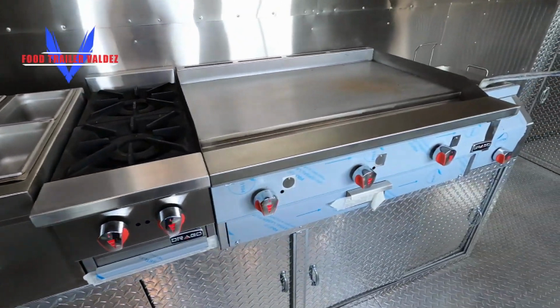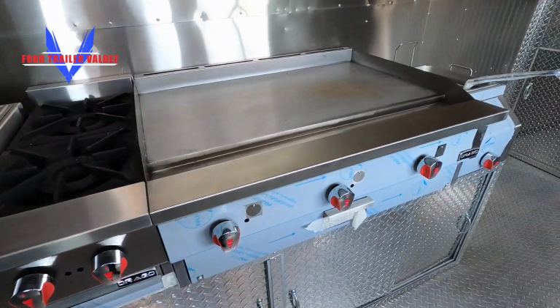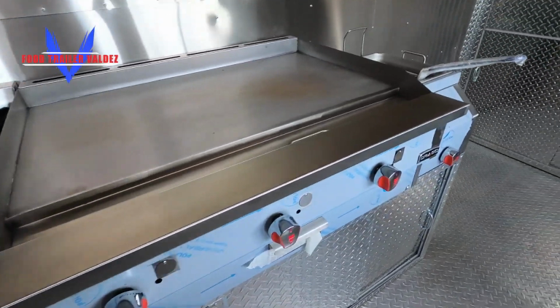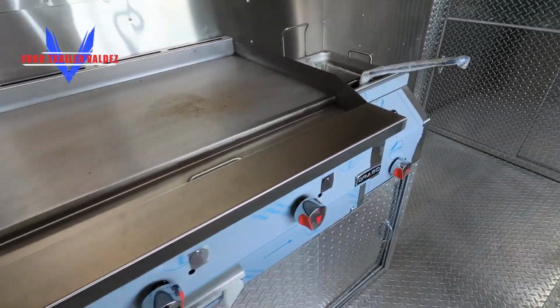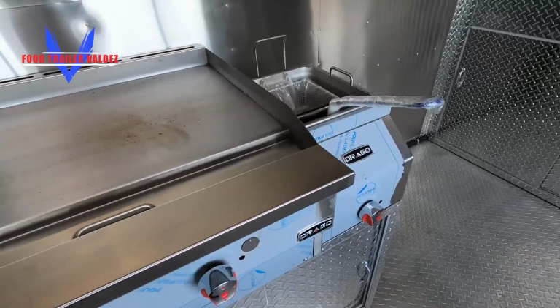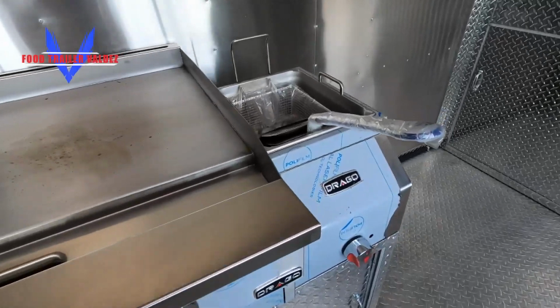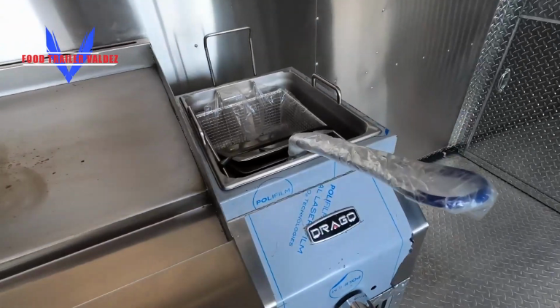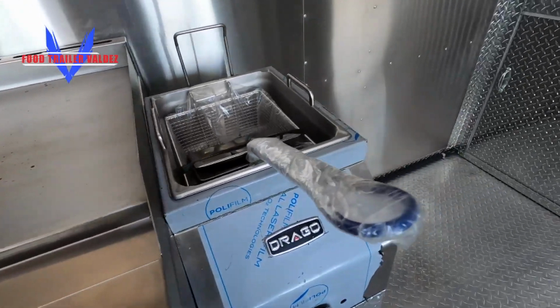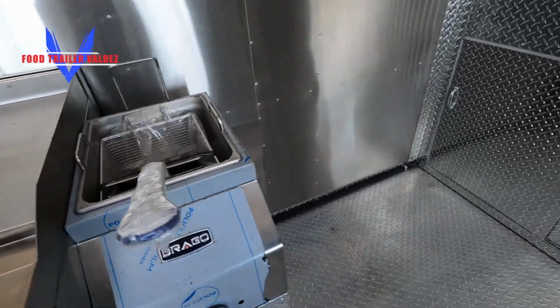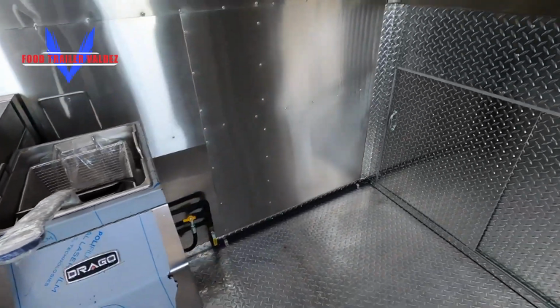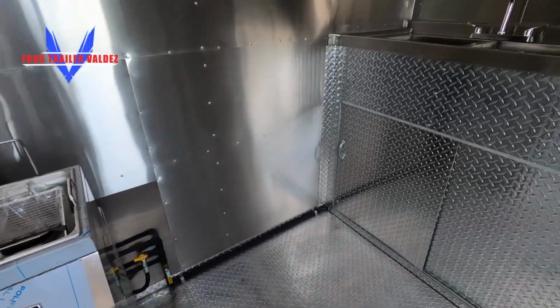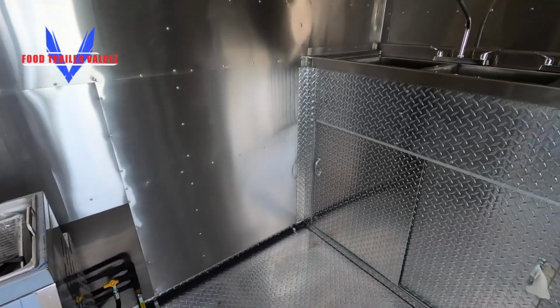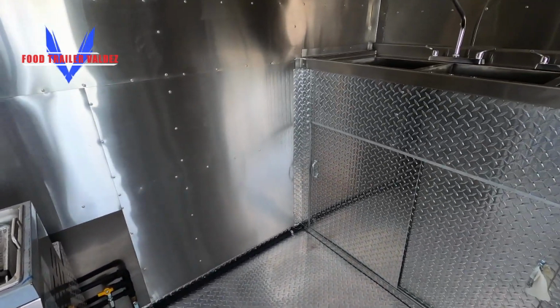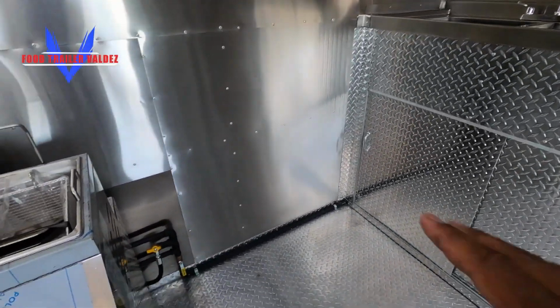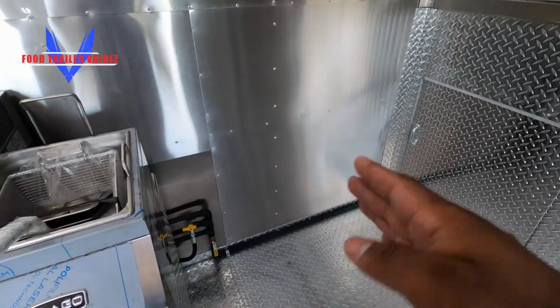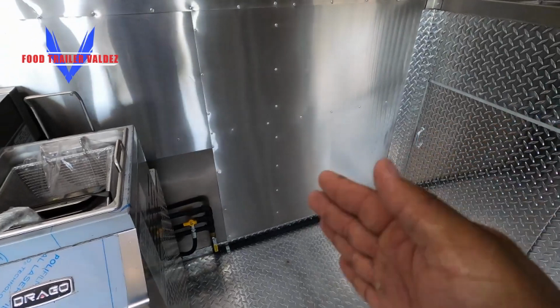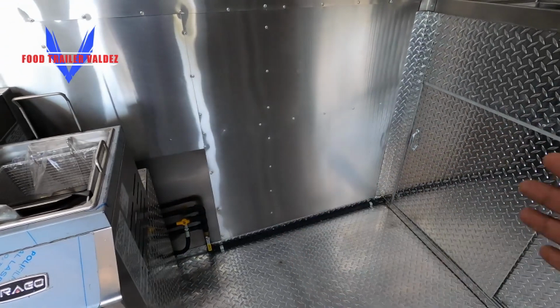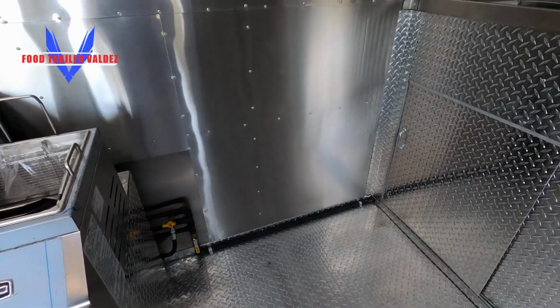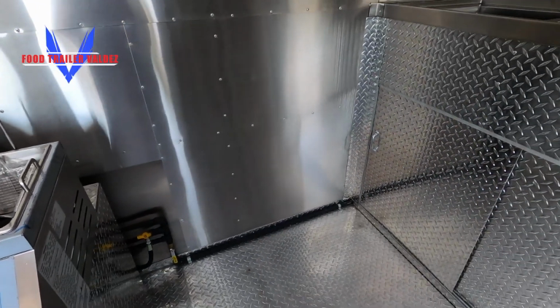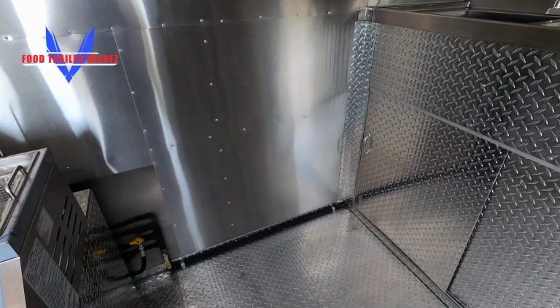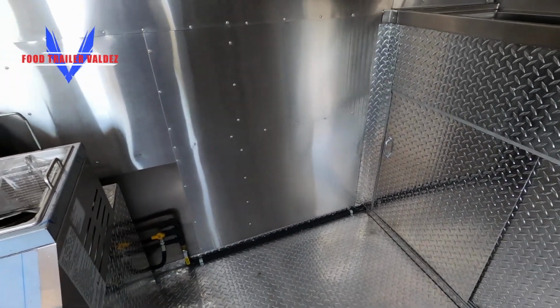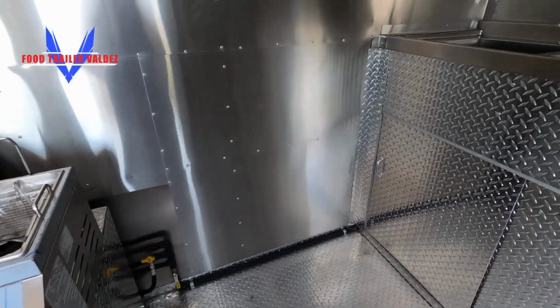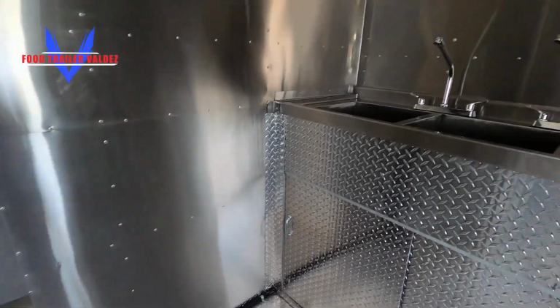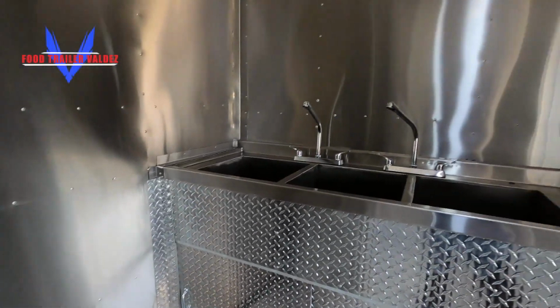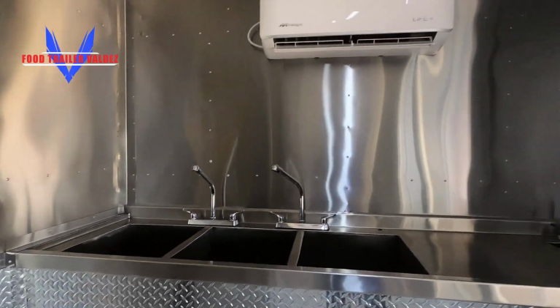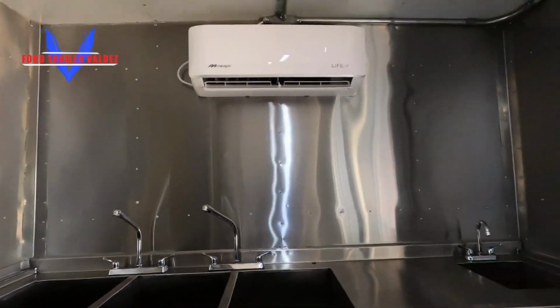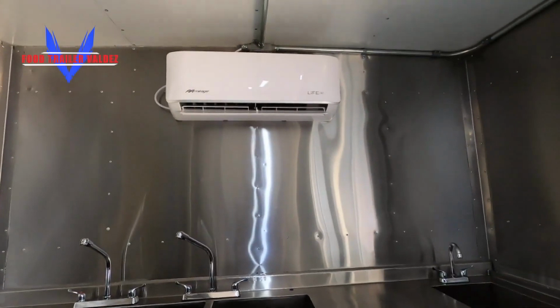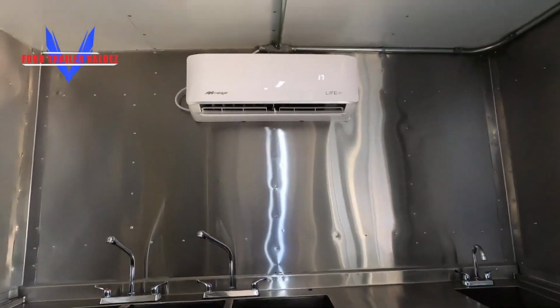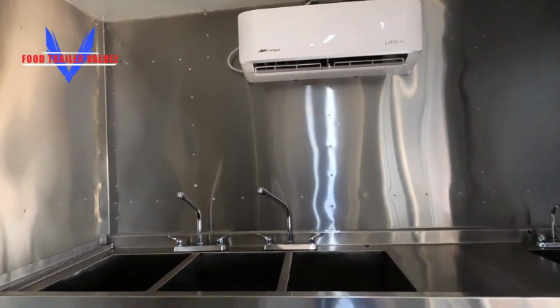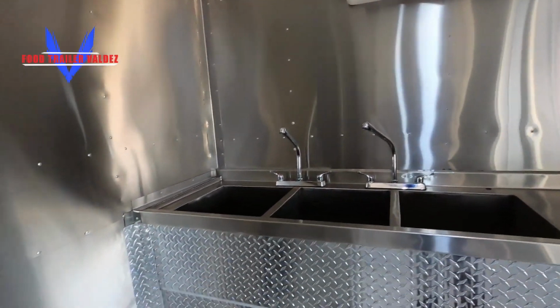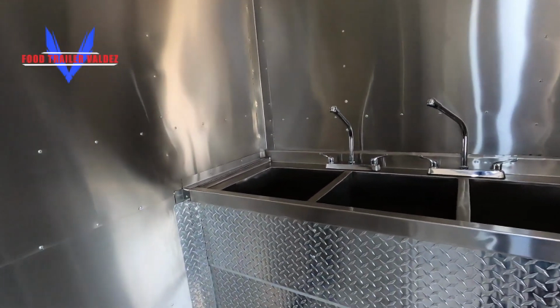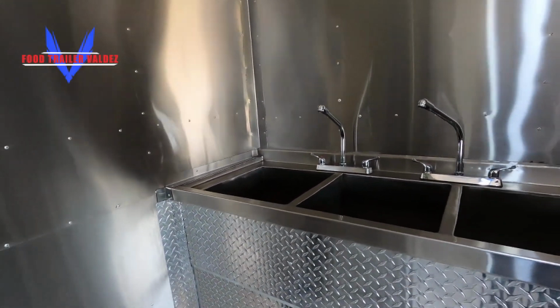There's a 36-inch flat griddle, a small deep fryer, and you've got more space right here. There's also a small prep table, air conditioning going right now, and your sinks.